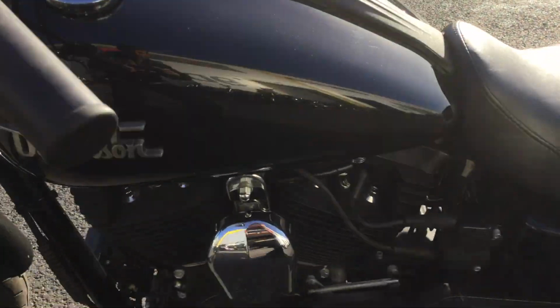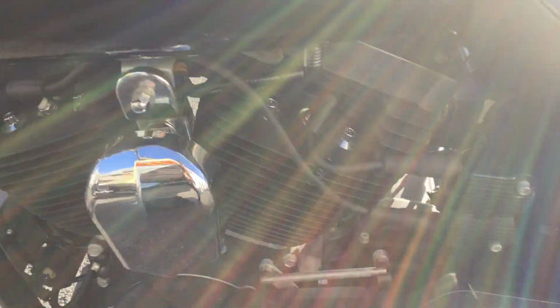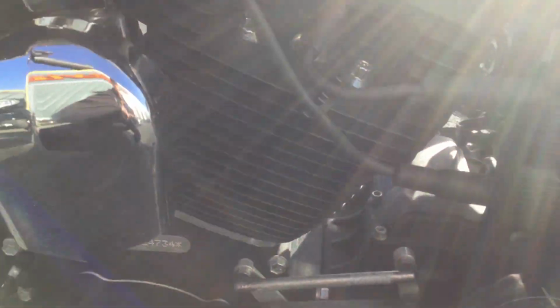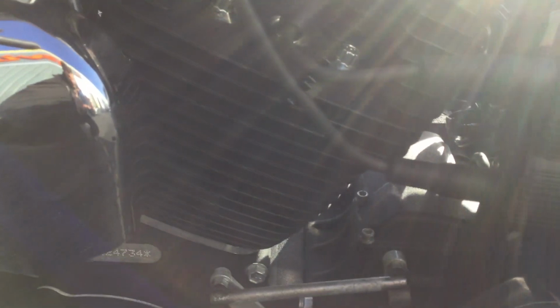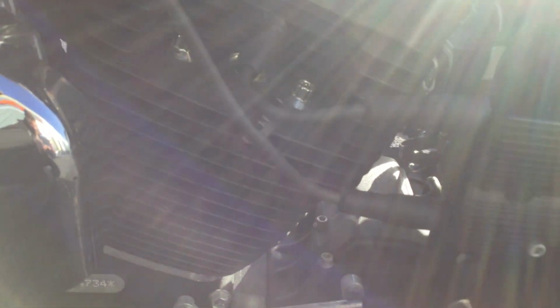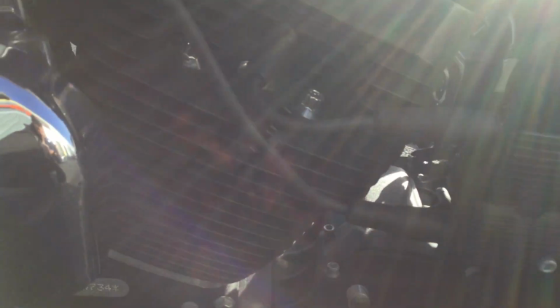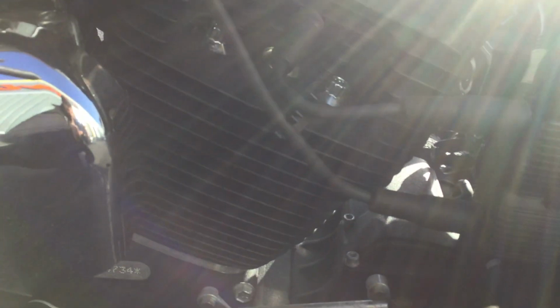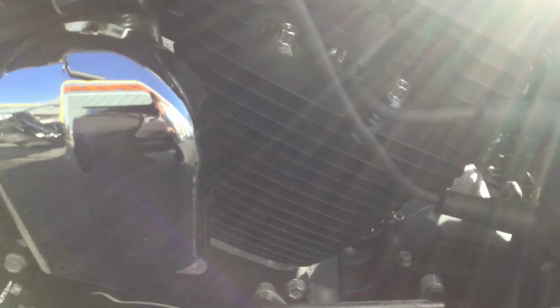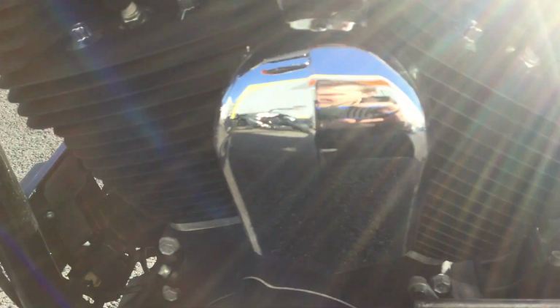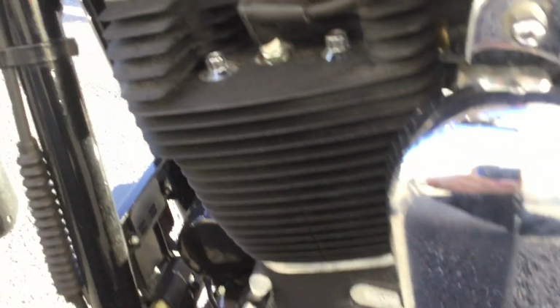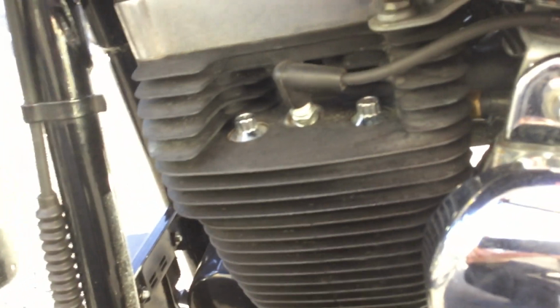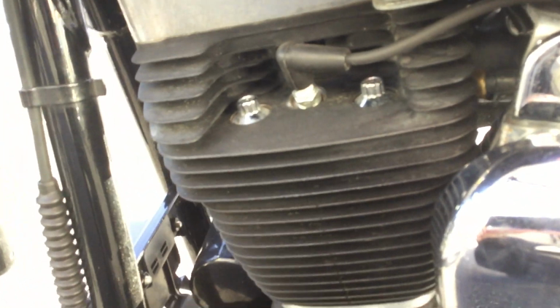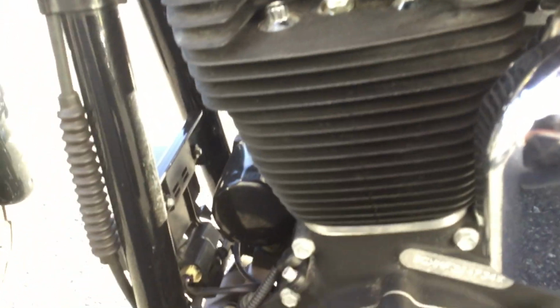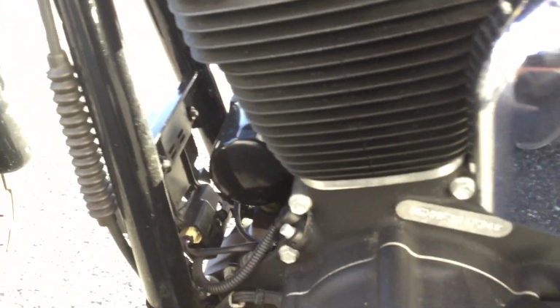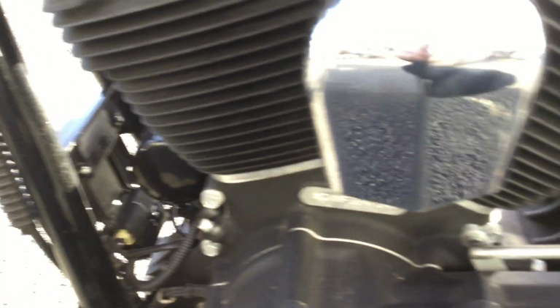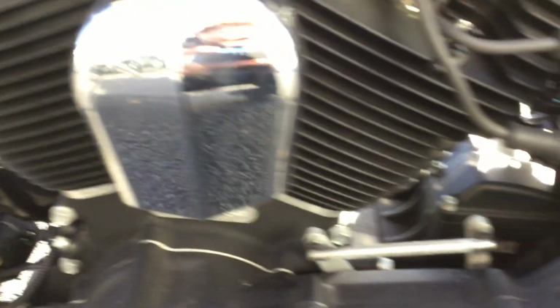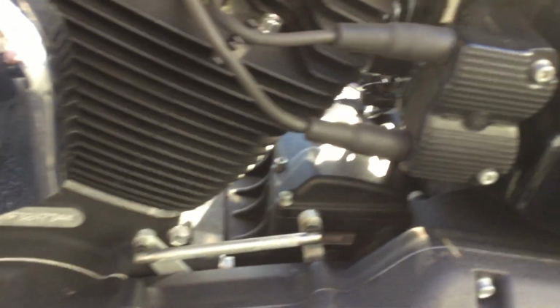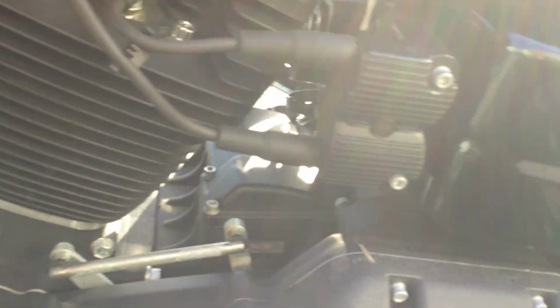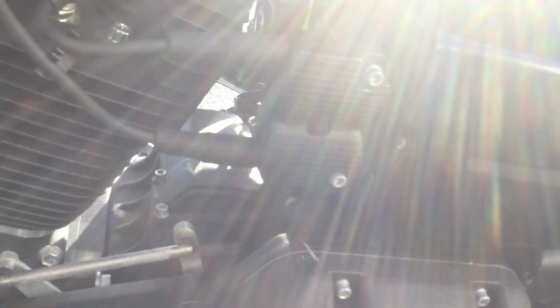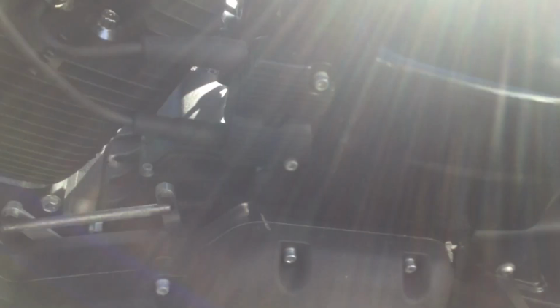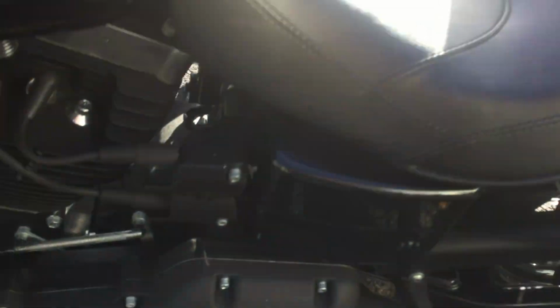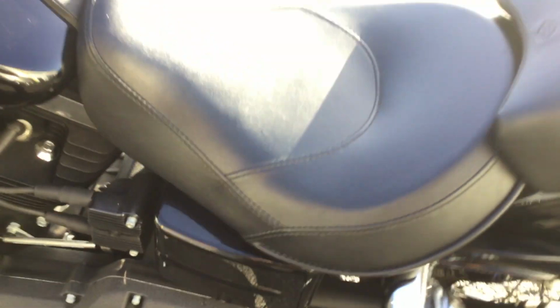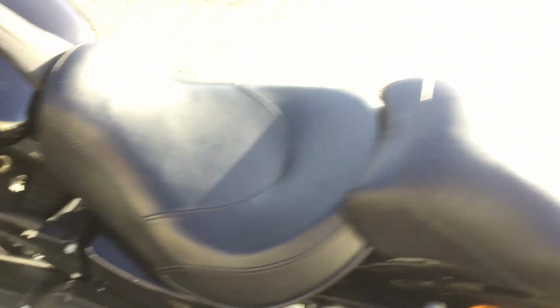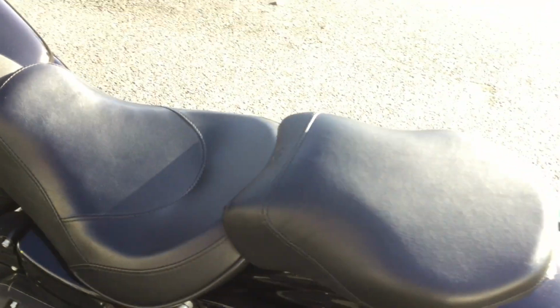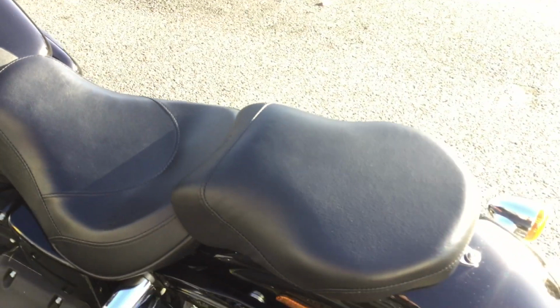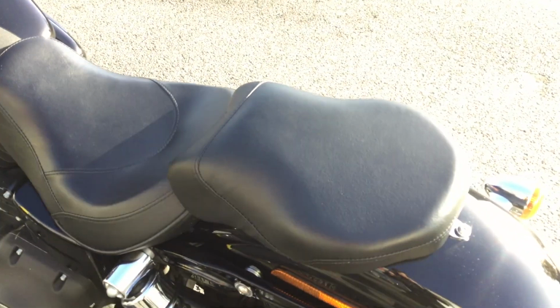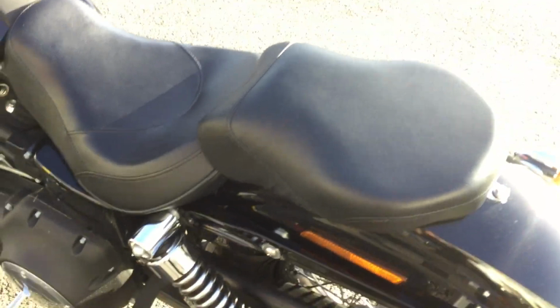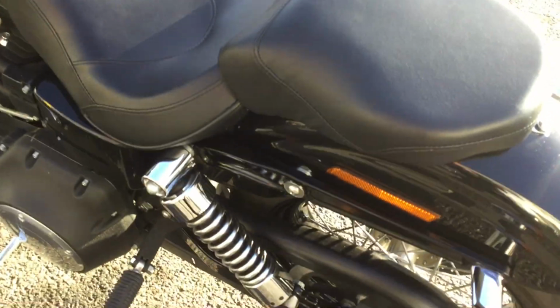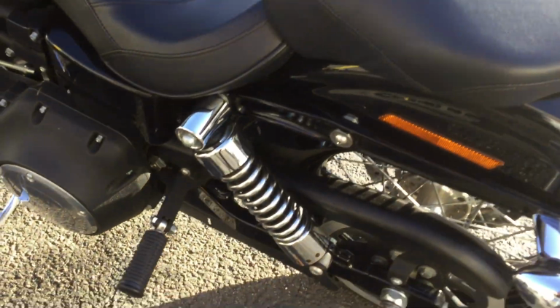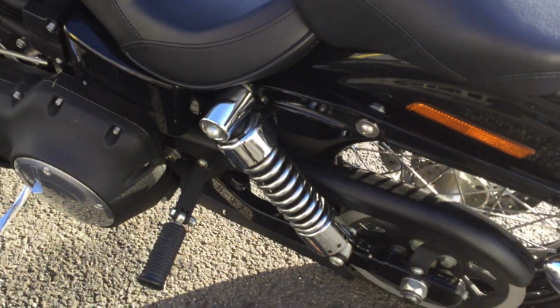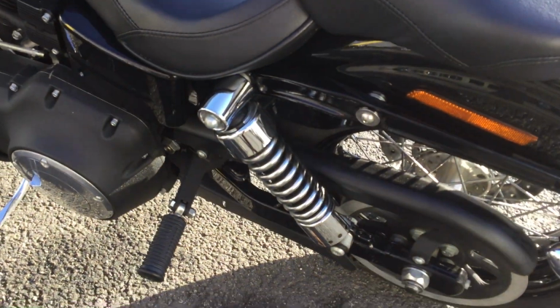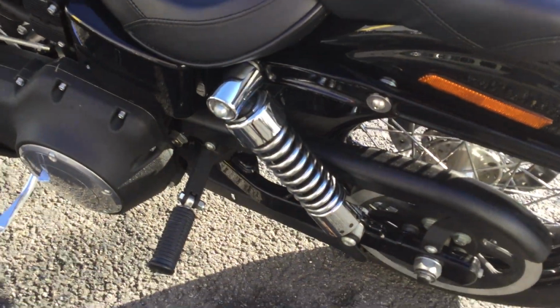Moving into the engine bay so you can have a look at the condition of the engine — see how clean it is and well looked after. If you are looking to take someone on the back, it does have a pillion pad with pillion foot pegs.